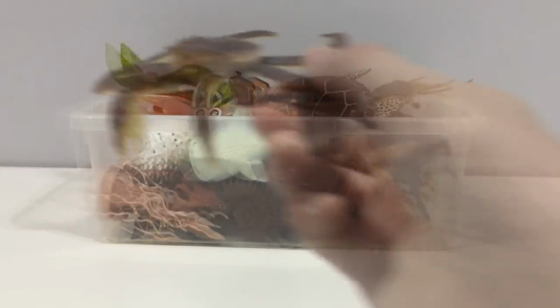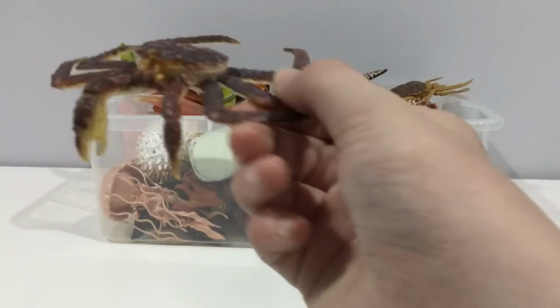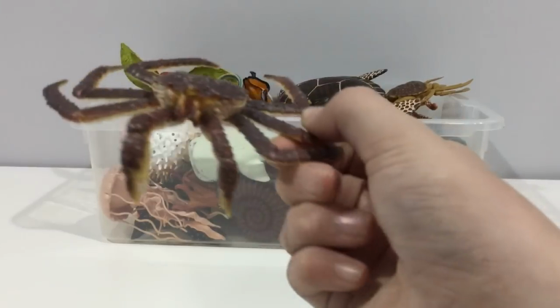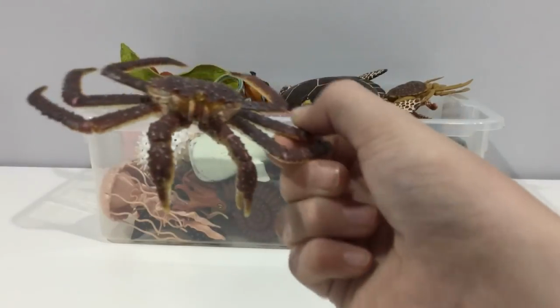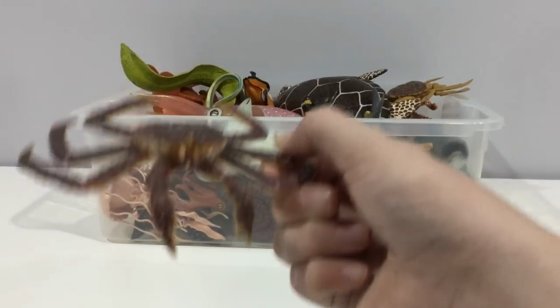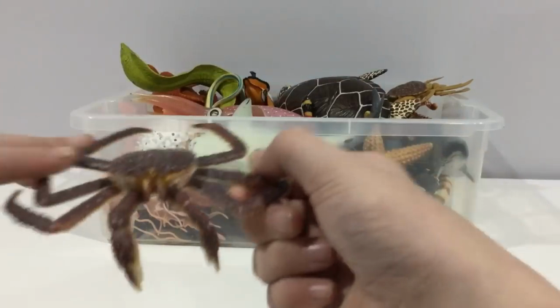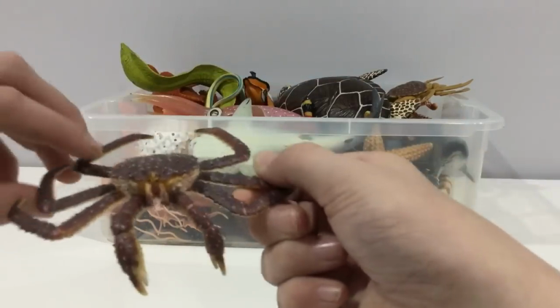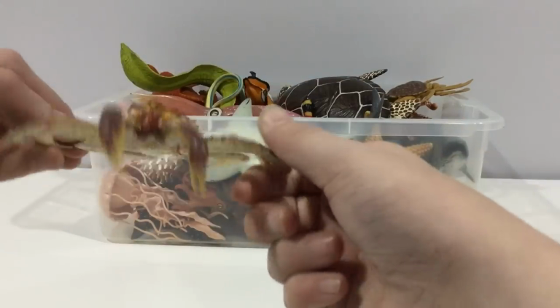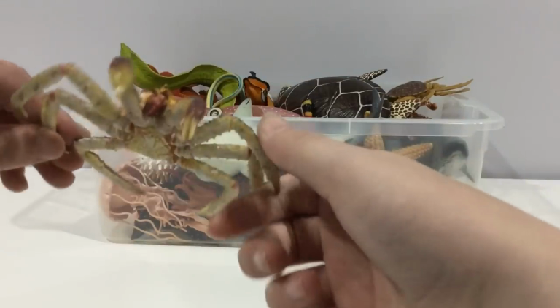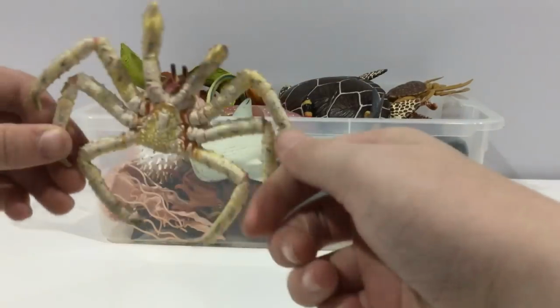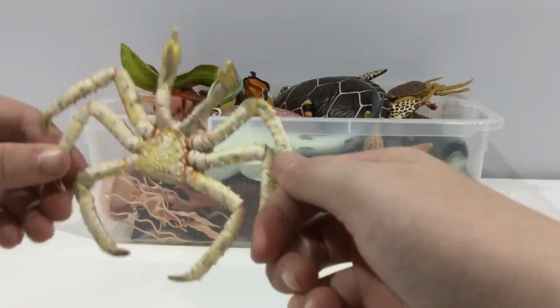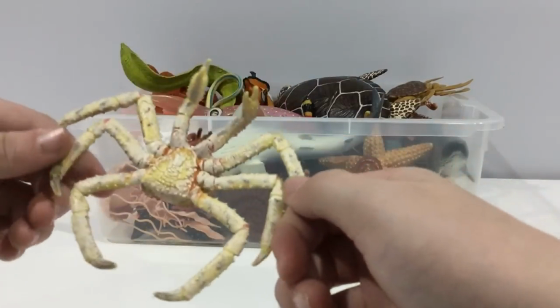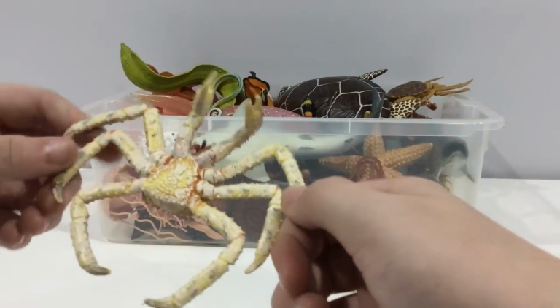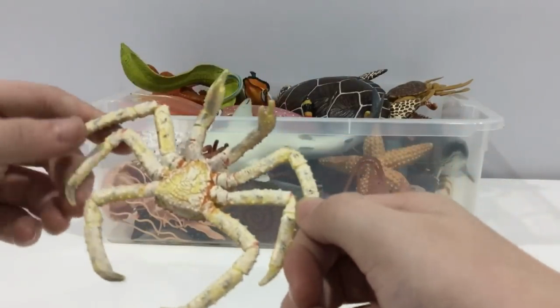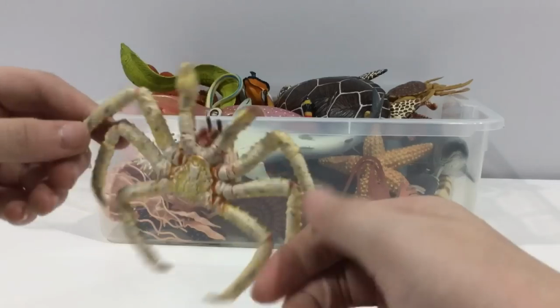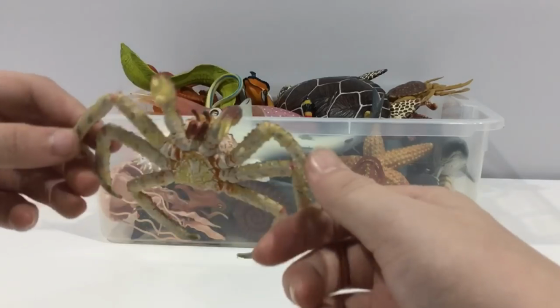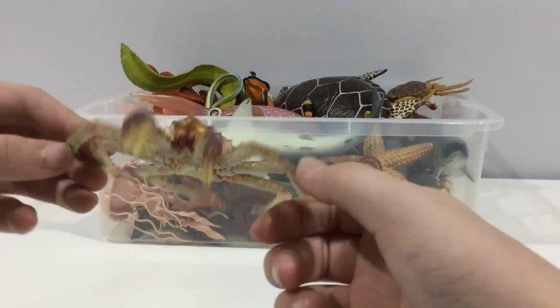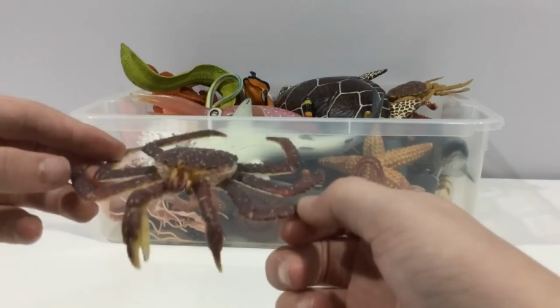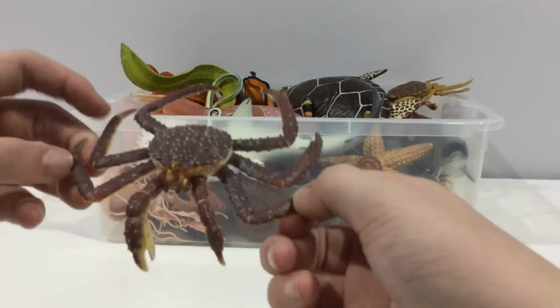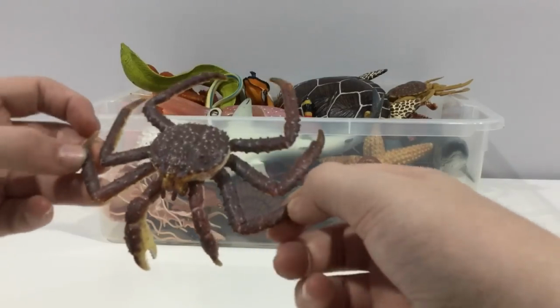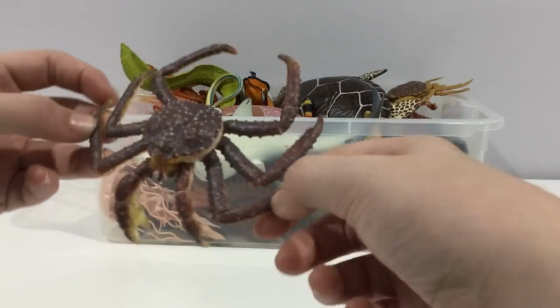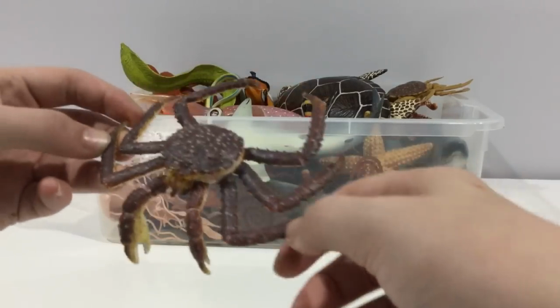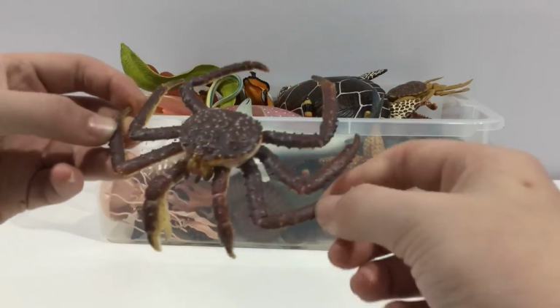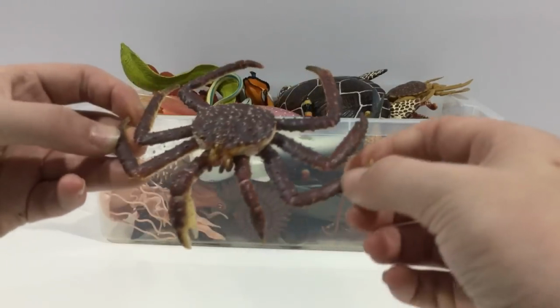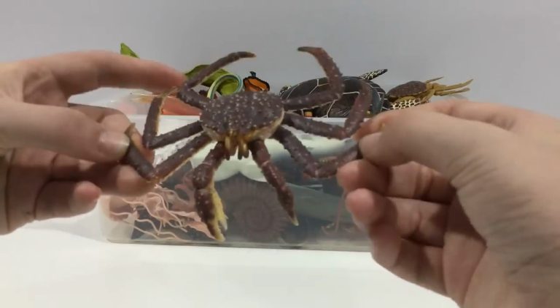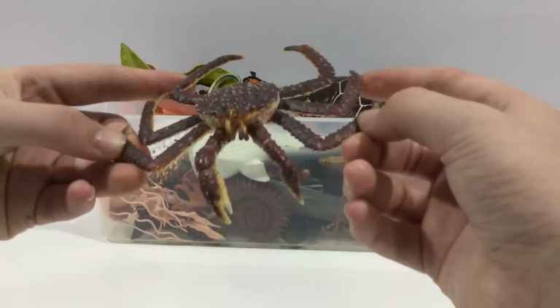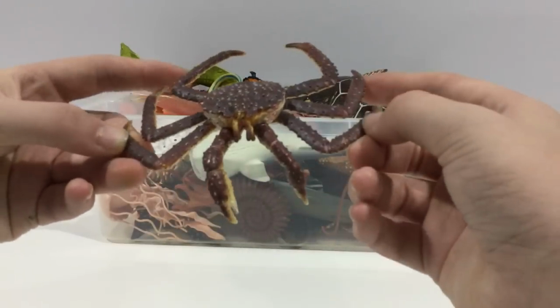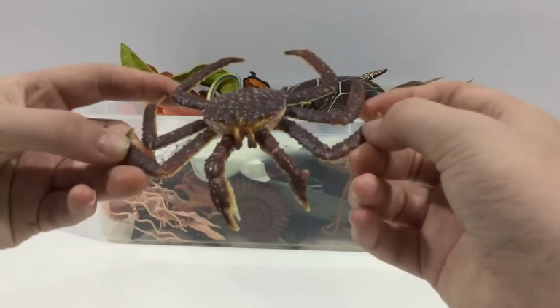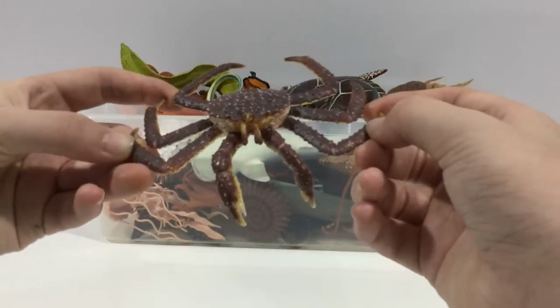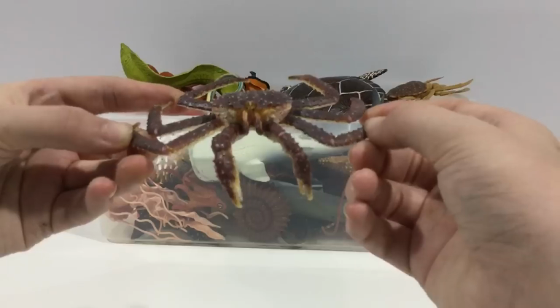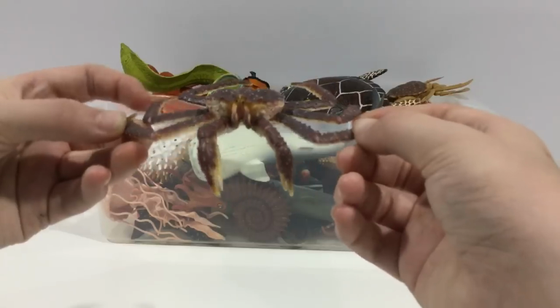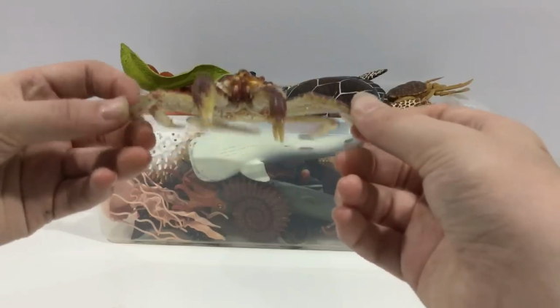King crab. They're a larger species of crab. They live in the ocean on the bottom.